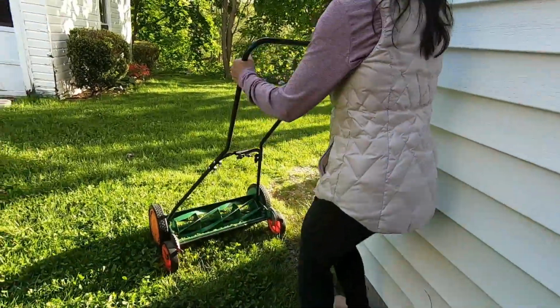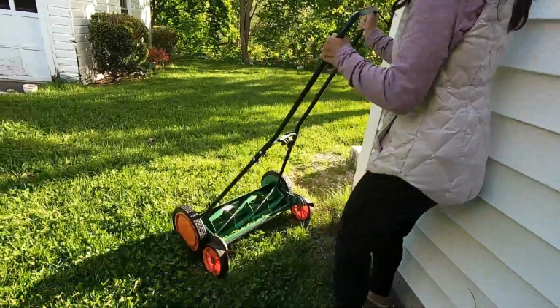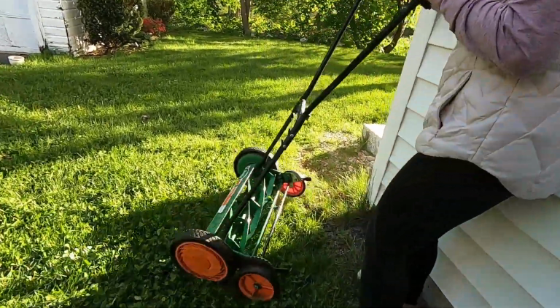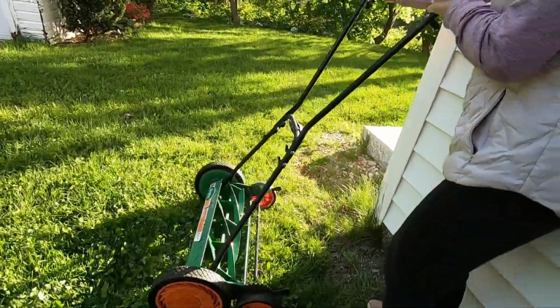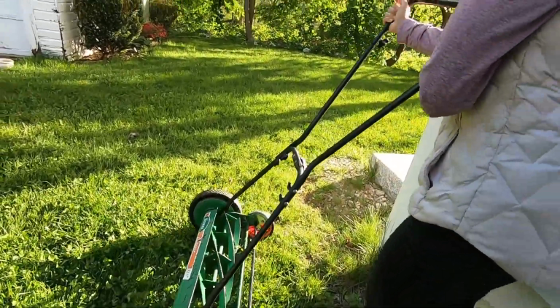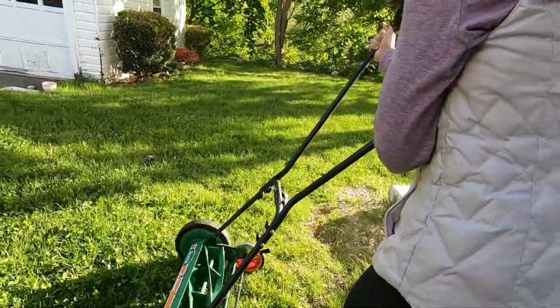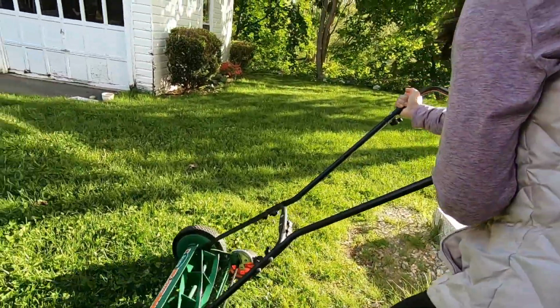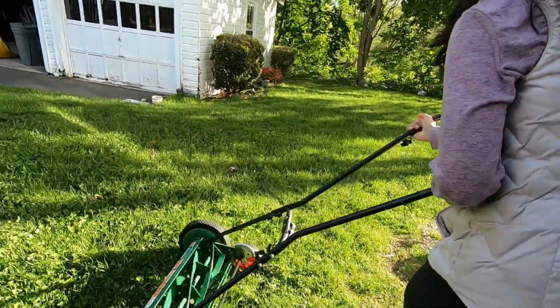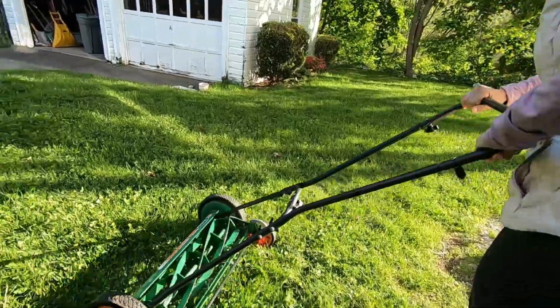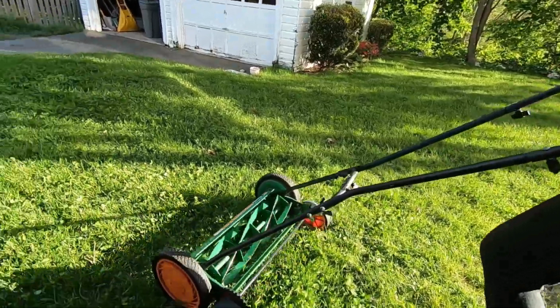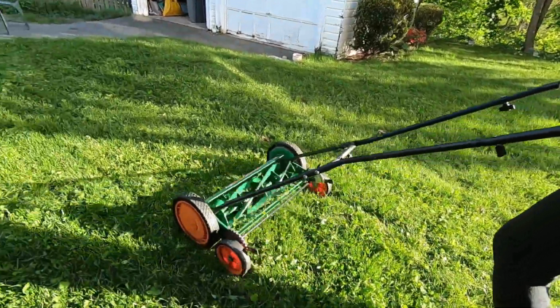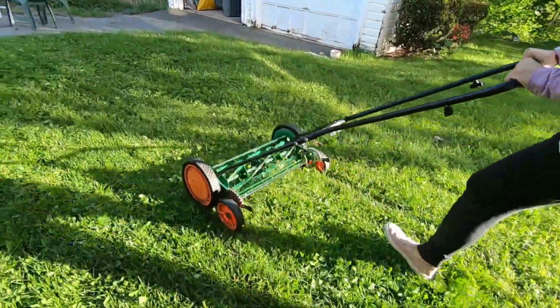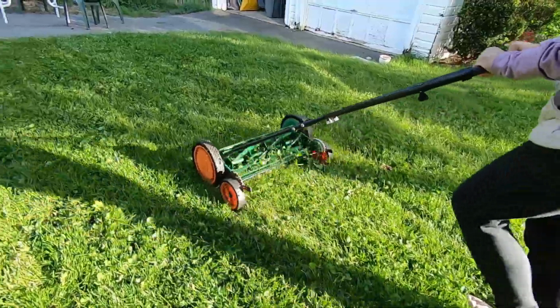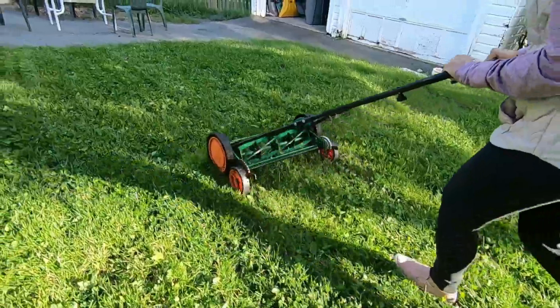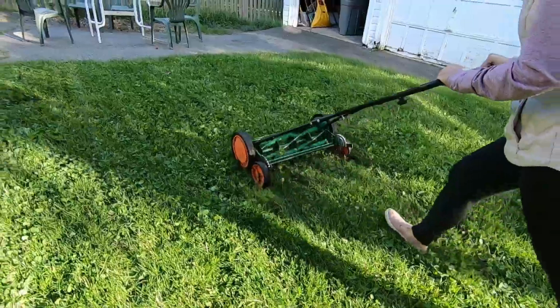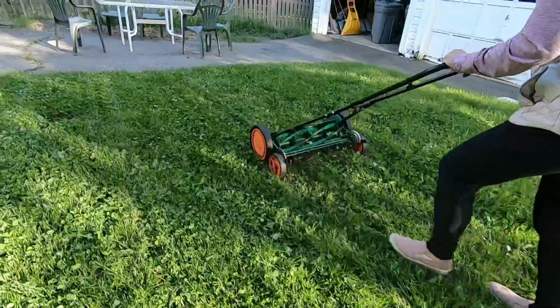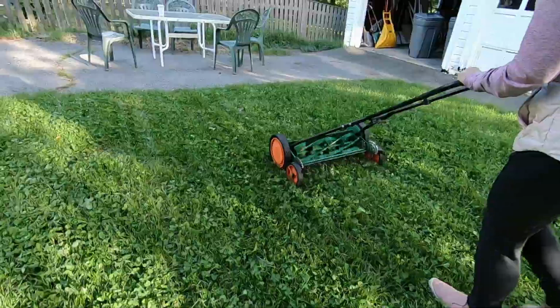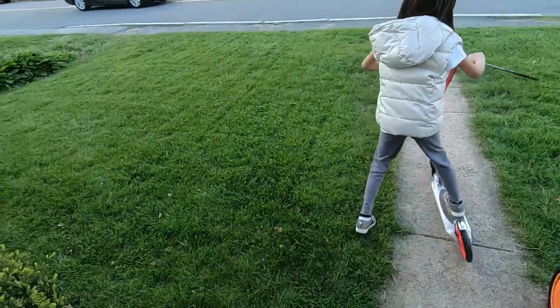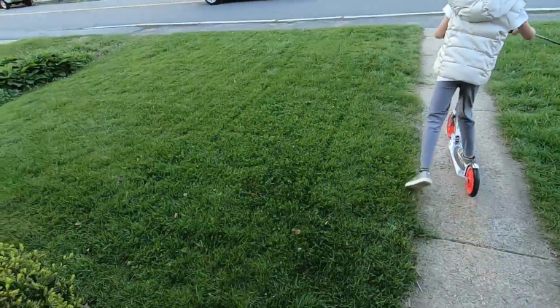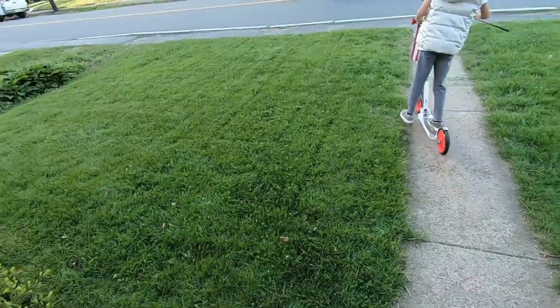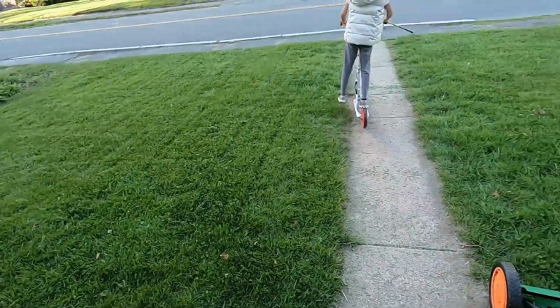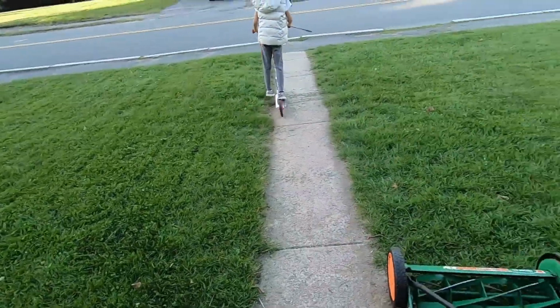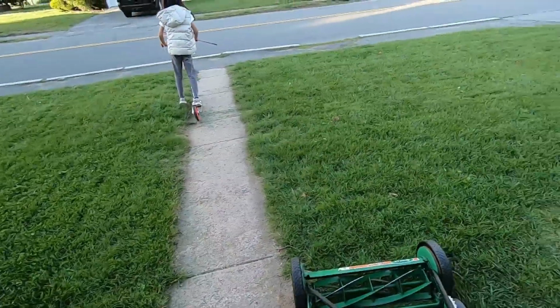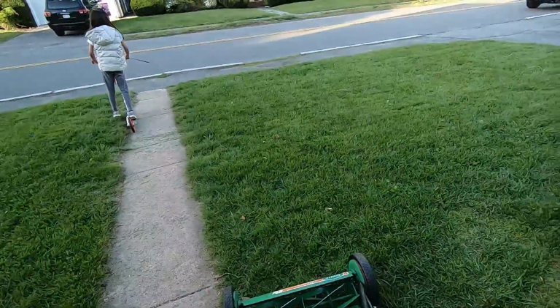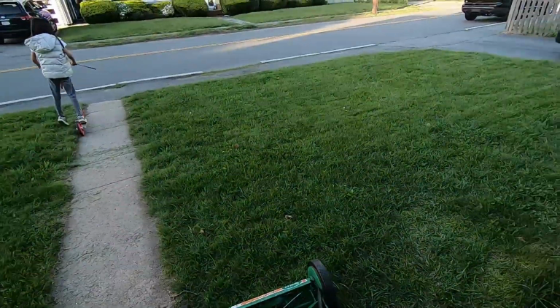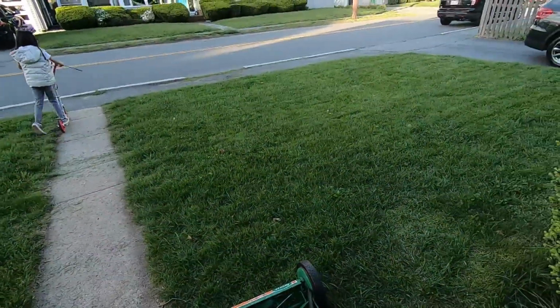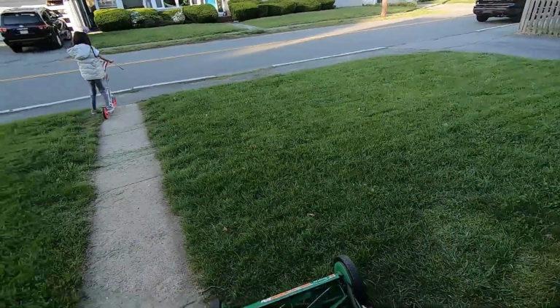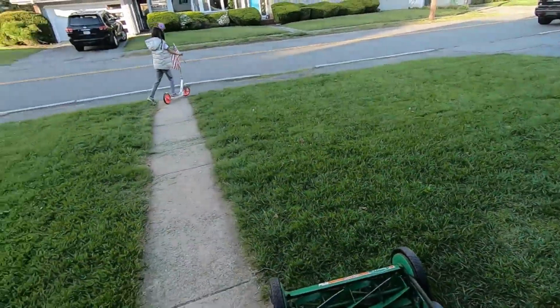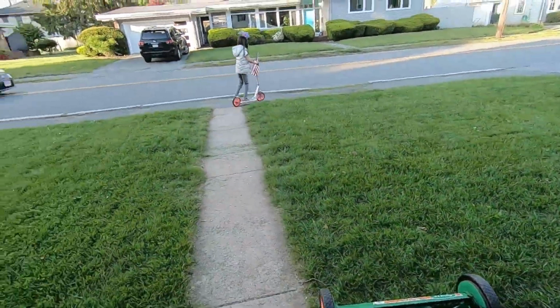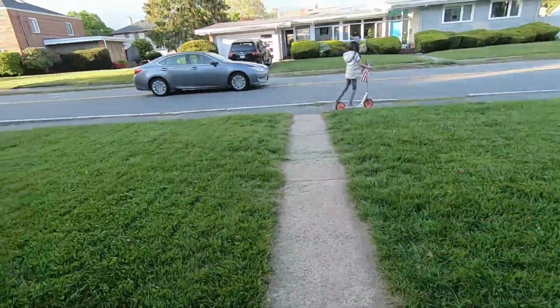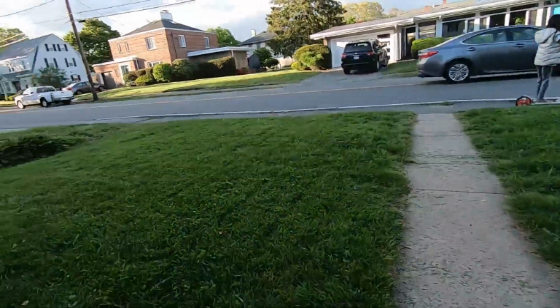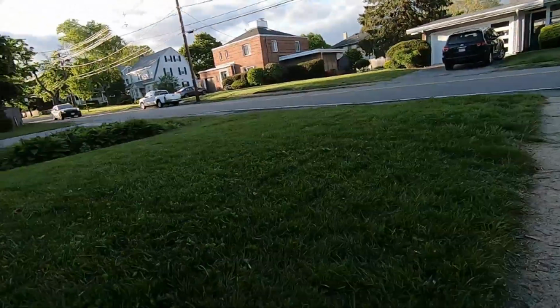That's it — and look how green my grass is. There are many companies out there that encourage more frequent periodic fertilizer applications because they earn money from them. But too much fertilizer is expensive and can cause problems in water beds.